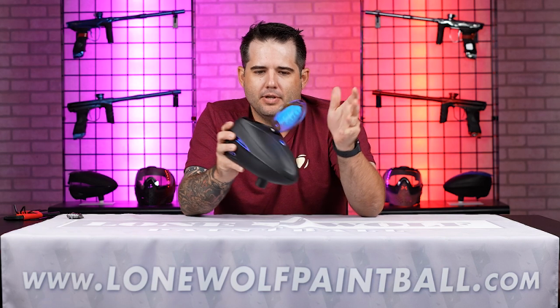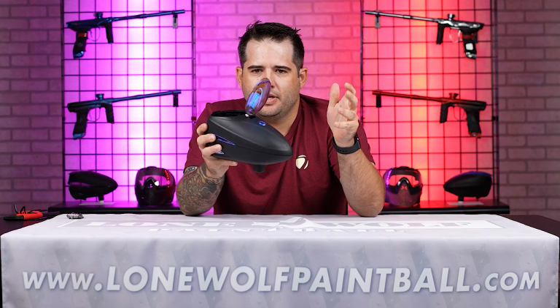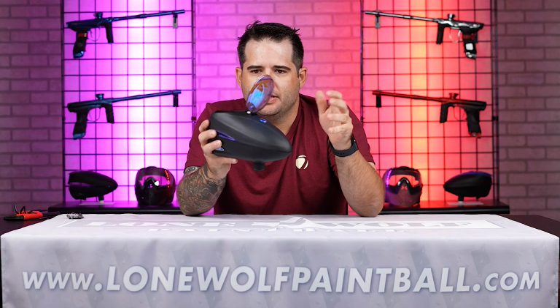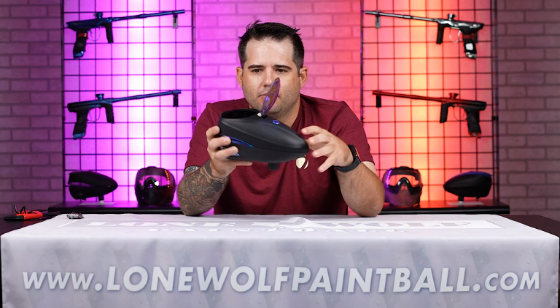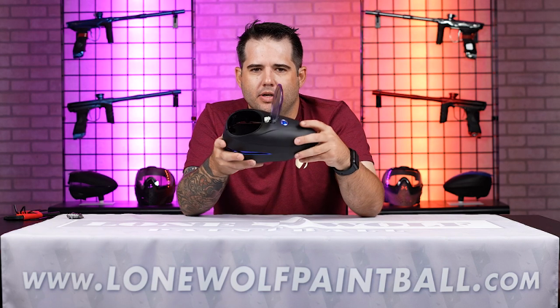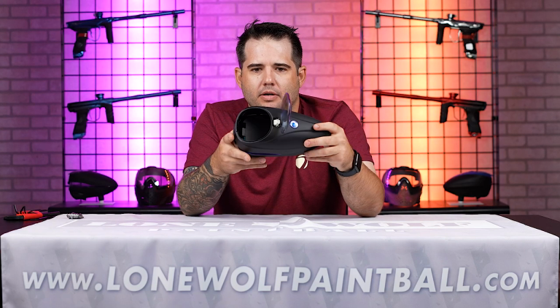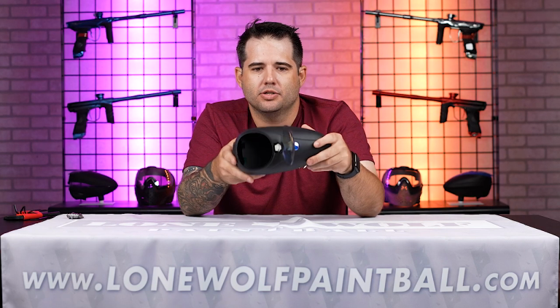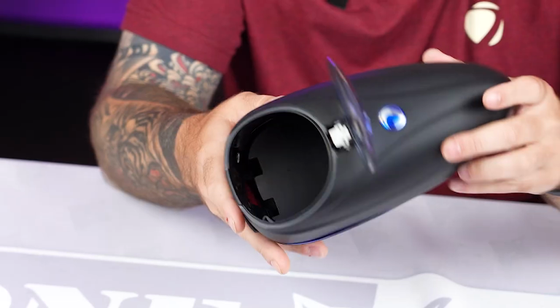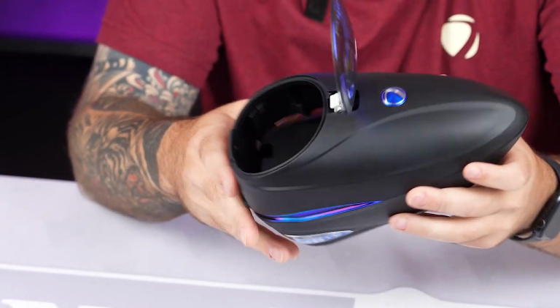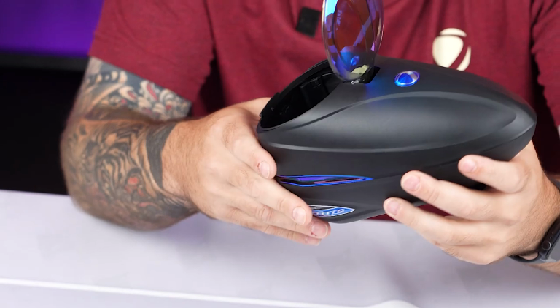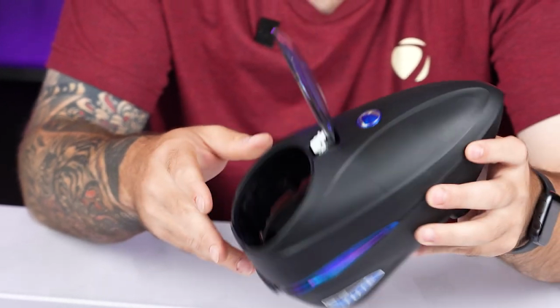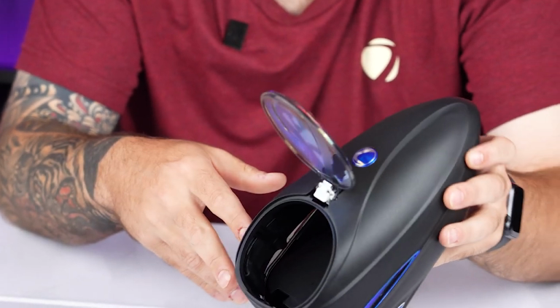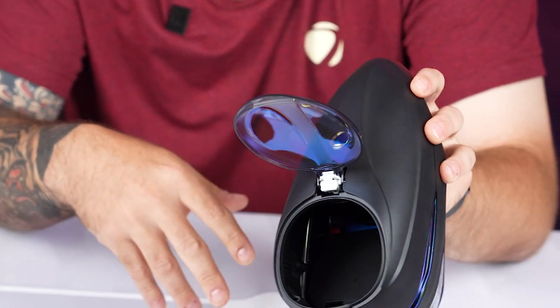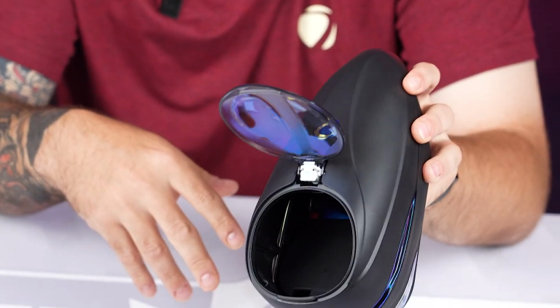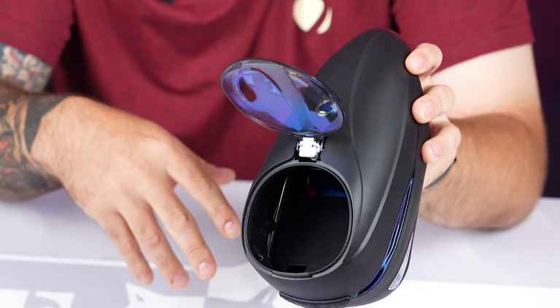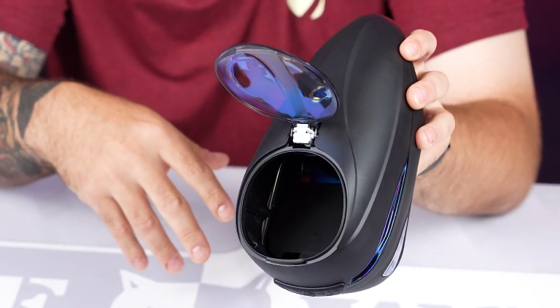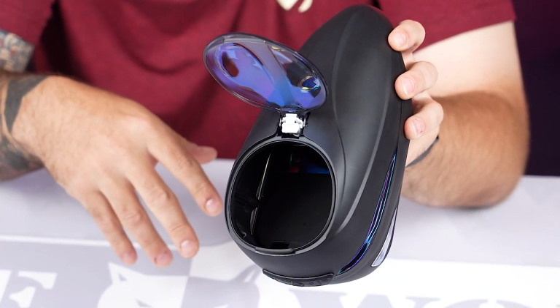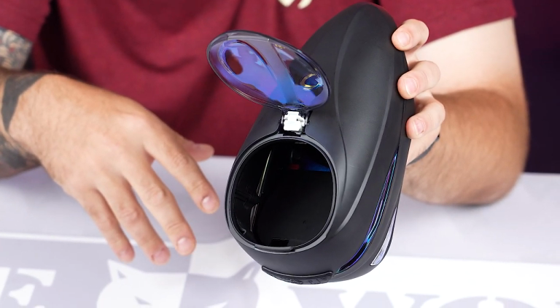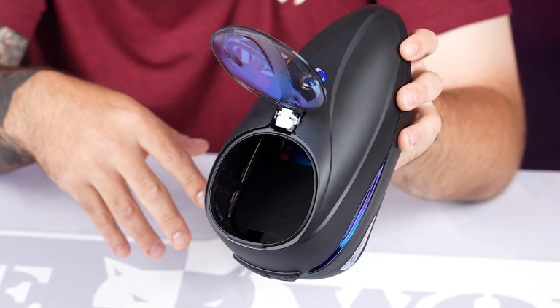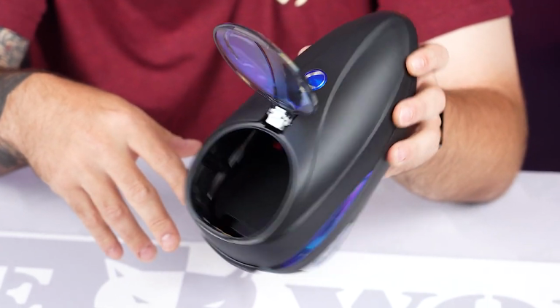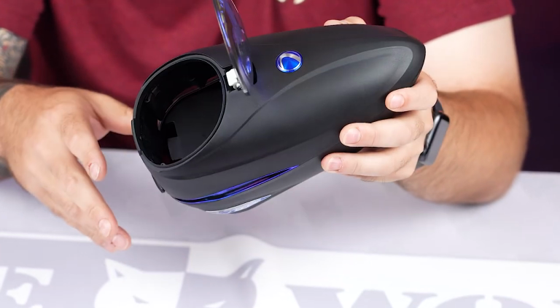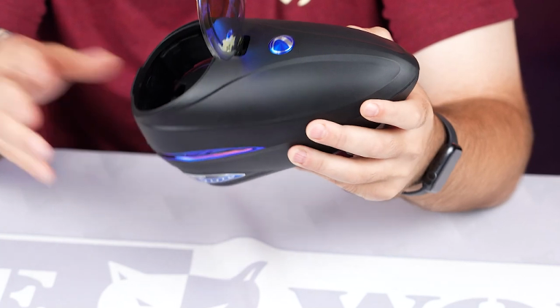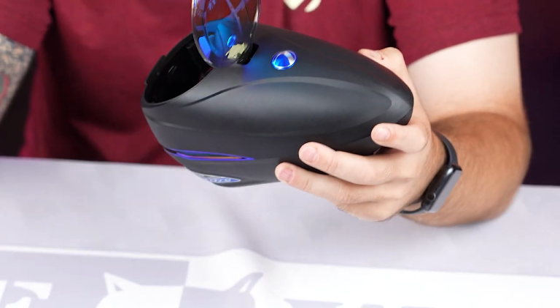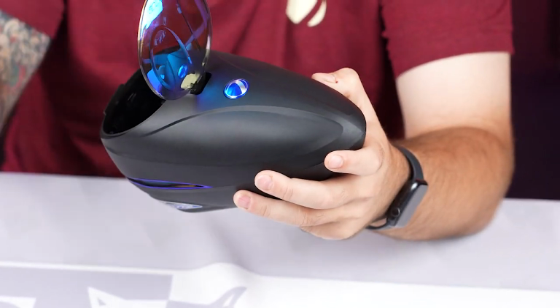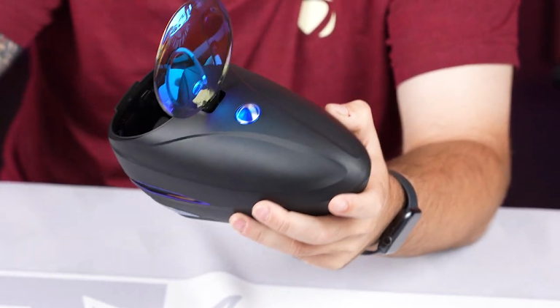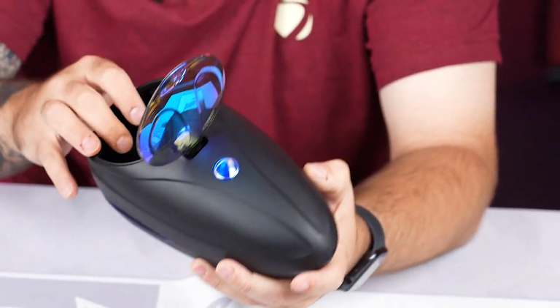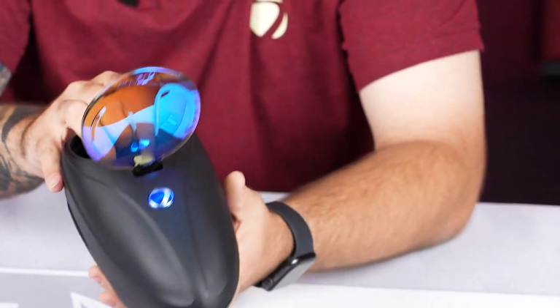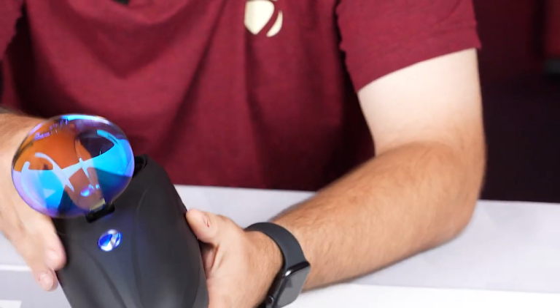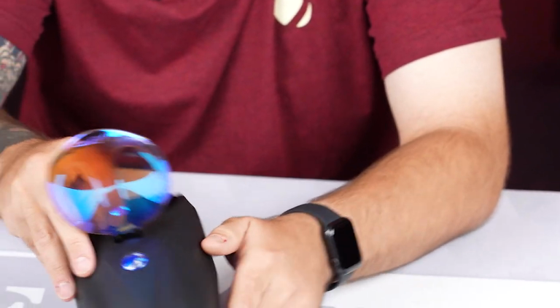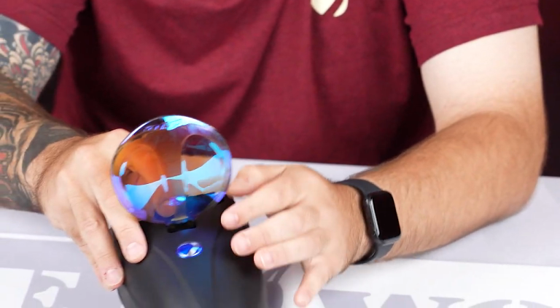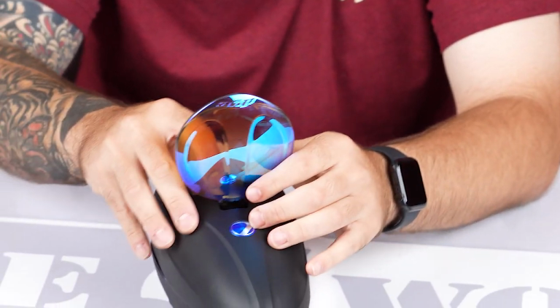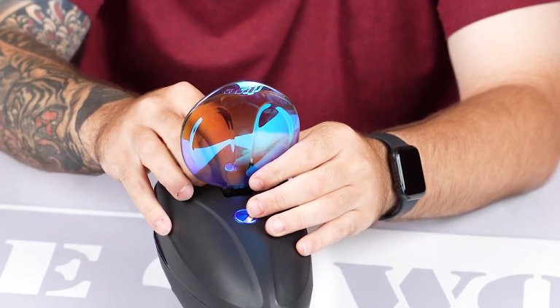The other thing is with the R2, compared to like the LTR or the Rotor, you've got a wider mouth with the lid itself. So it just makes it easier — if you're trying to dump your paint in there, you're not going to have a chance of missing.